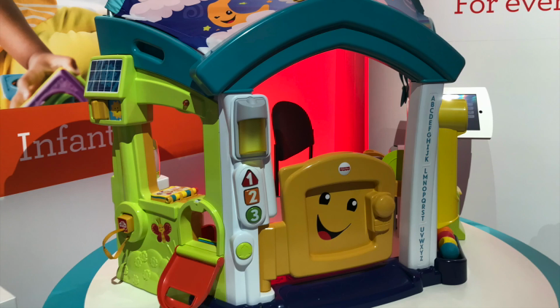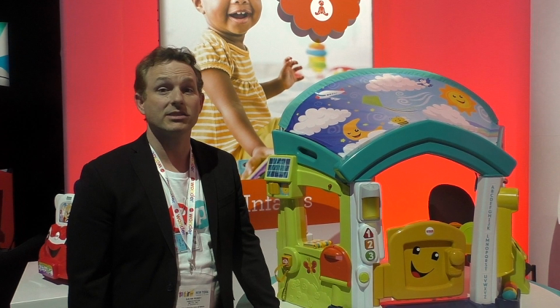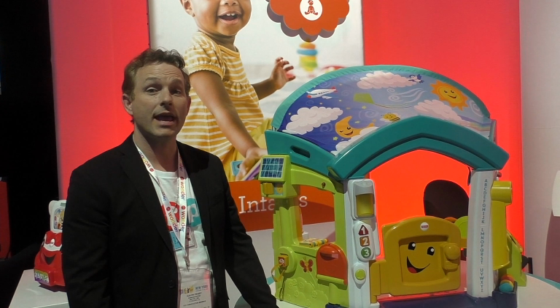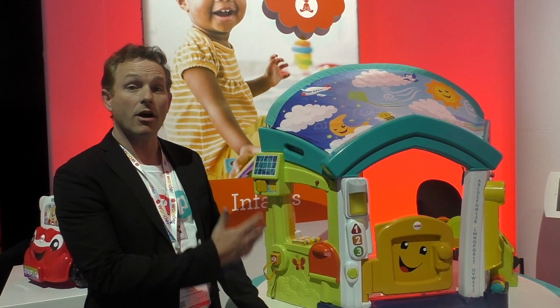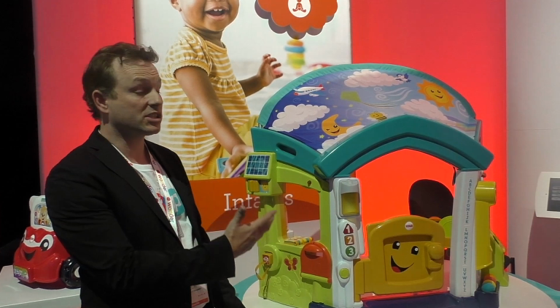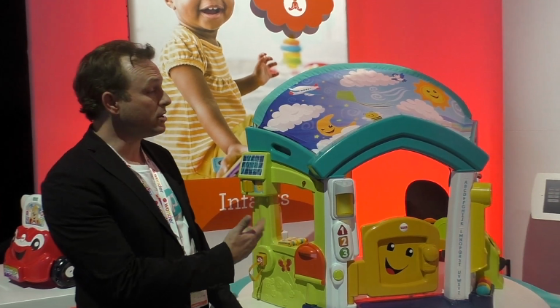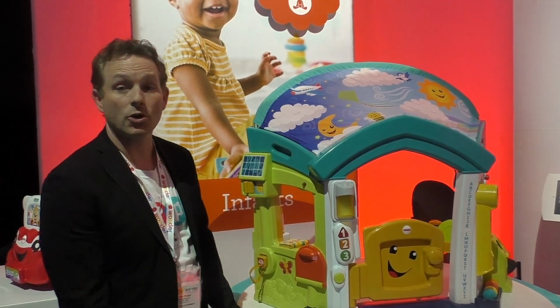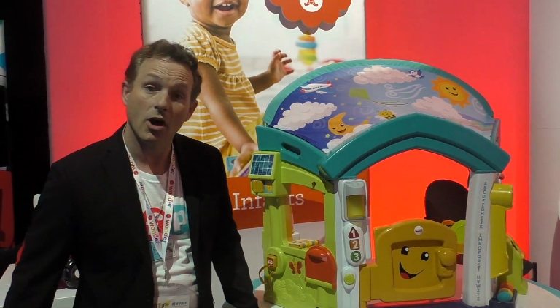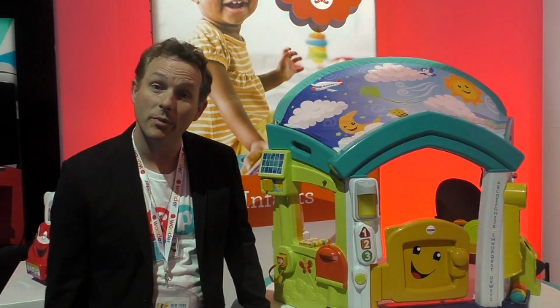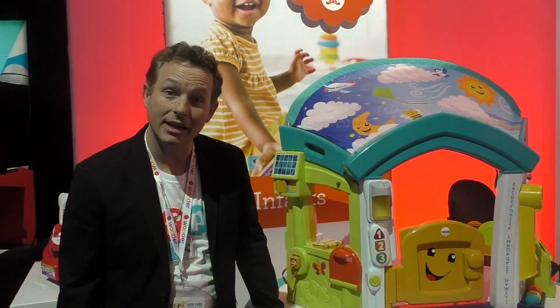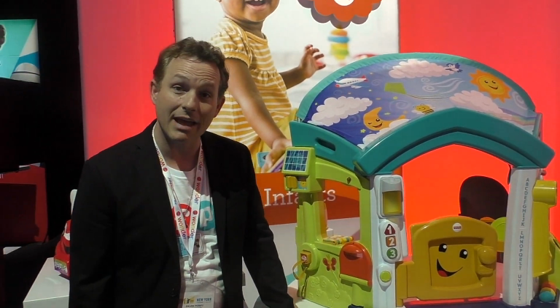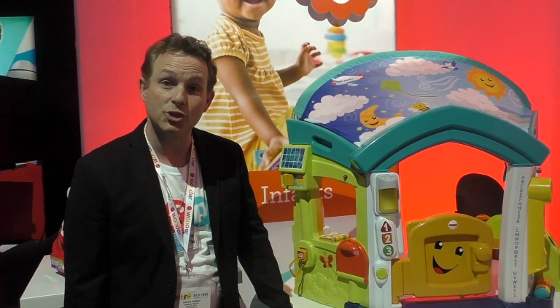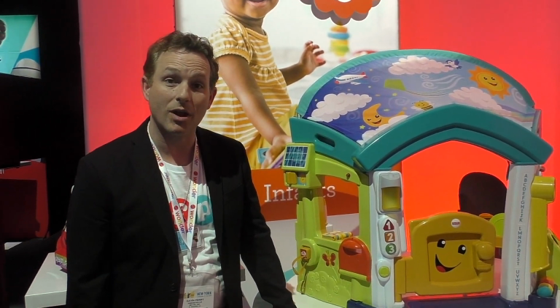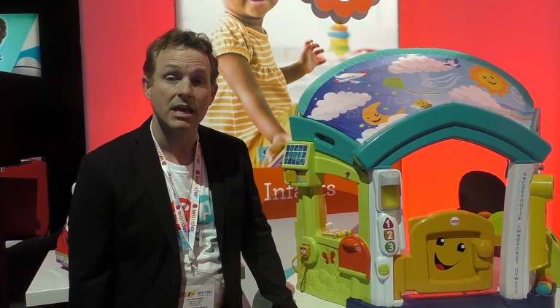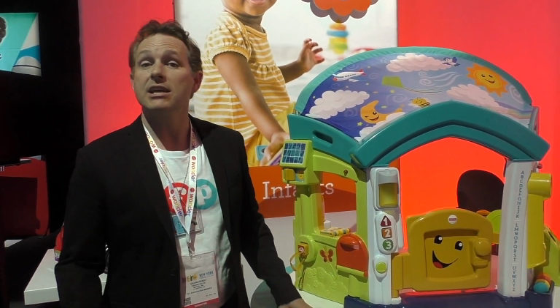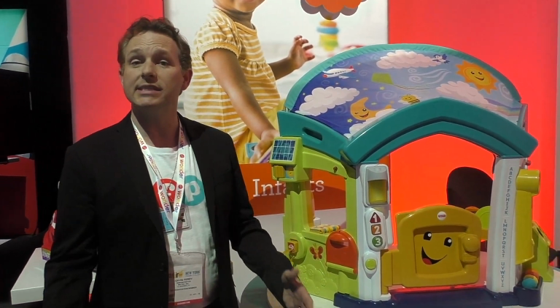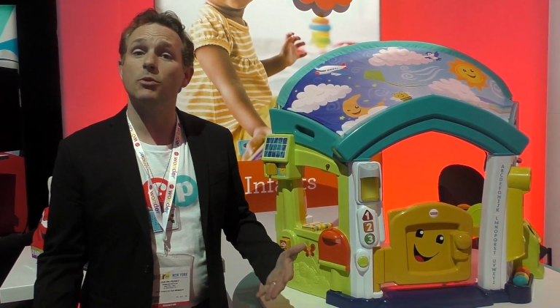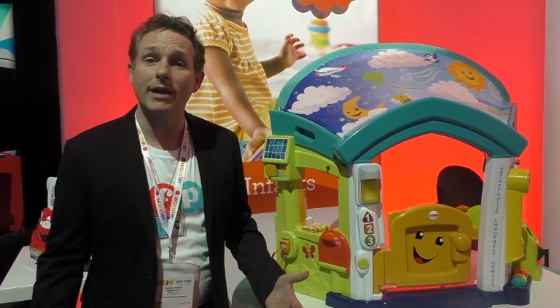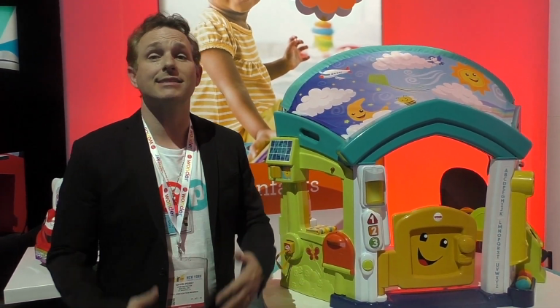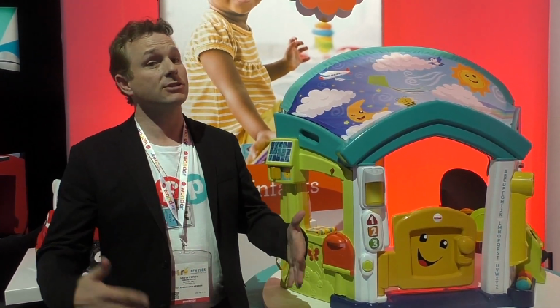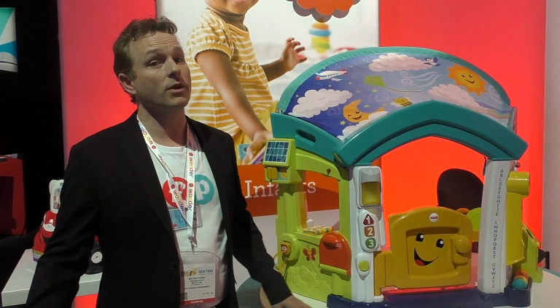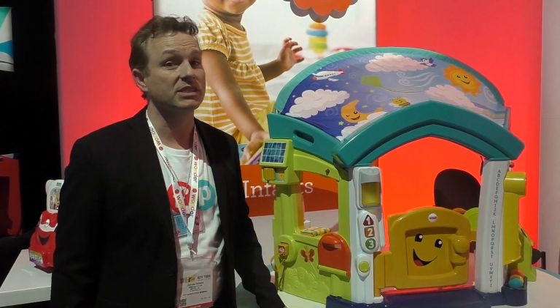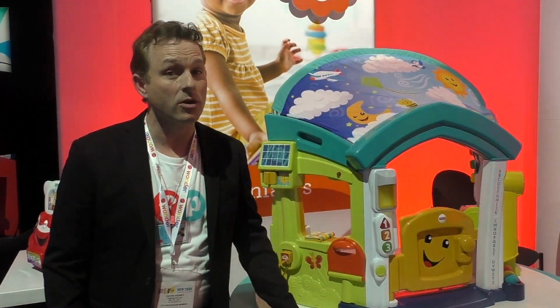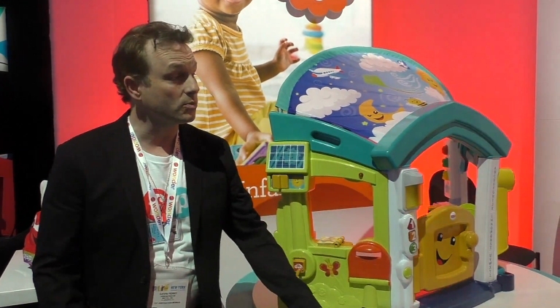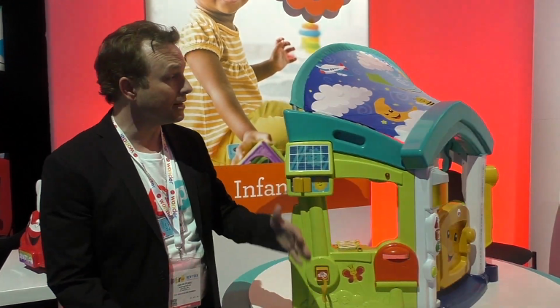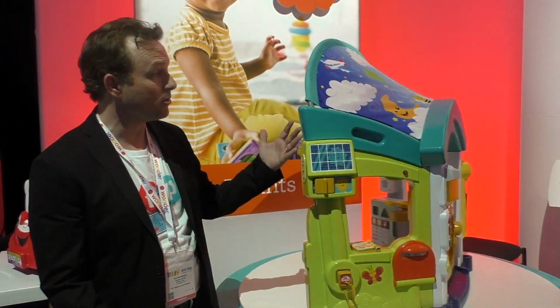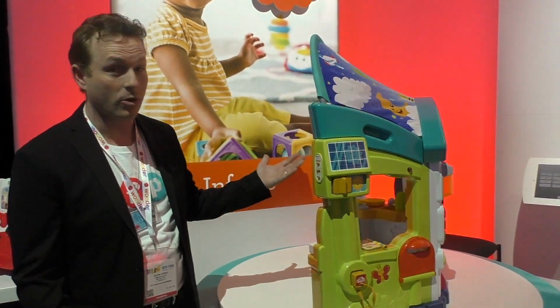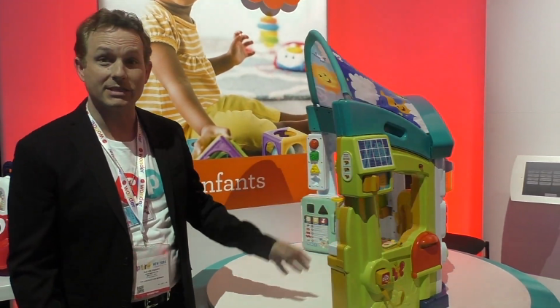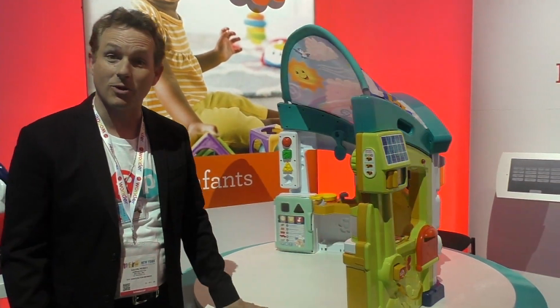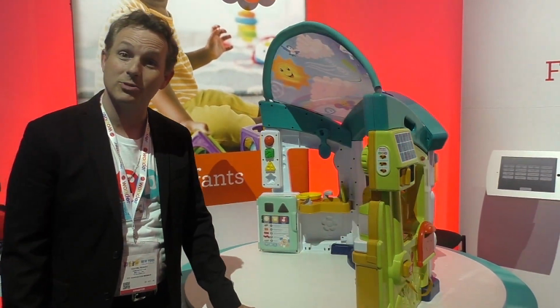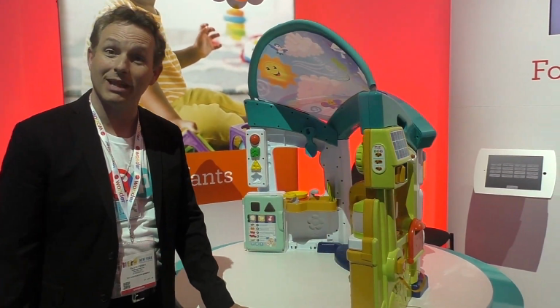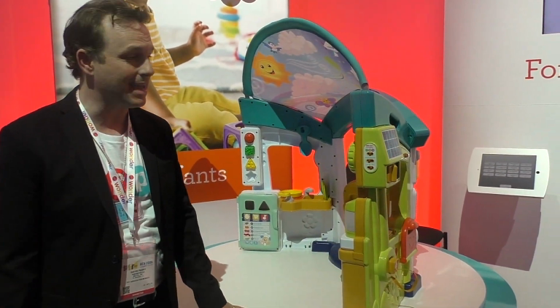All right, so we have our smart learning home here at Fisher-Price. Increasingly, we were recognizing that kids are growing up in smart homes, so we wanted to give them an appropriate smart home to play in.